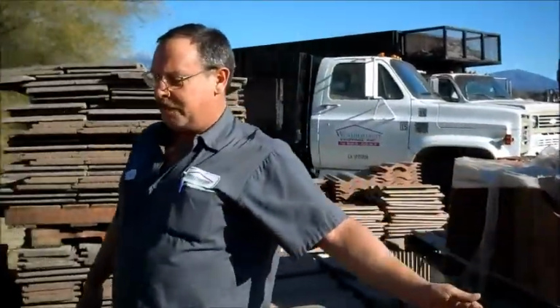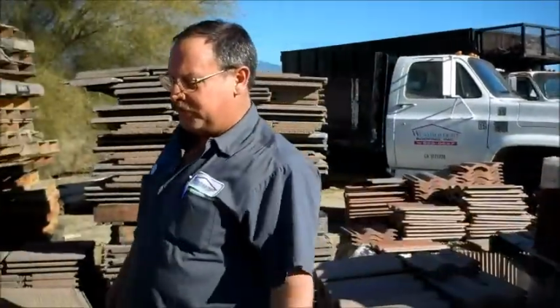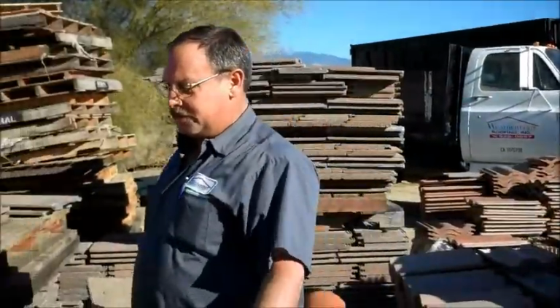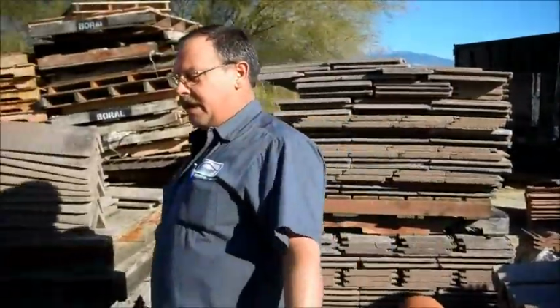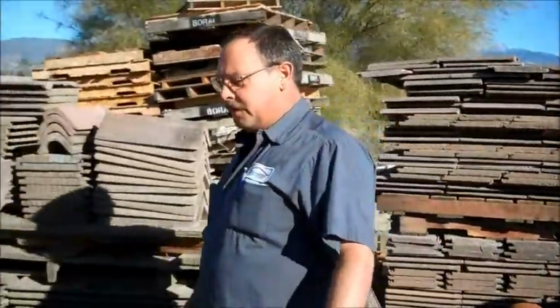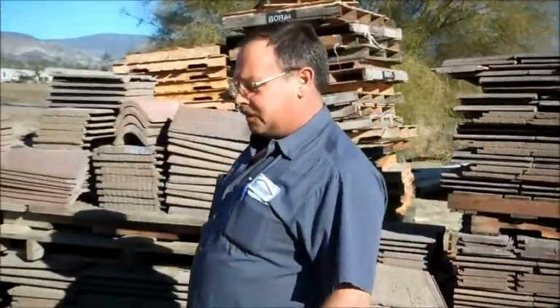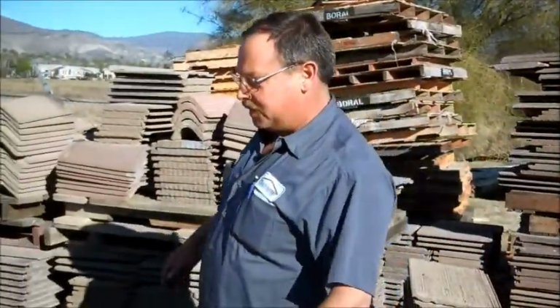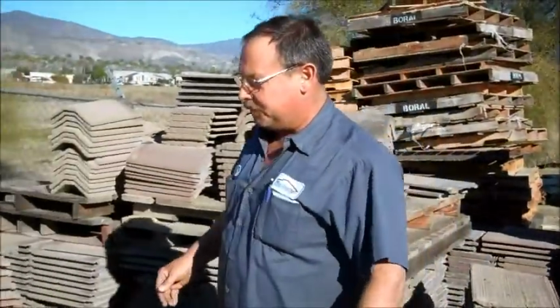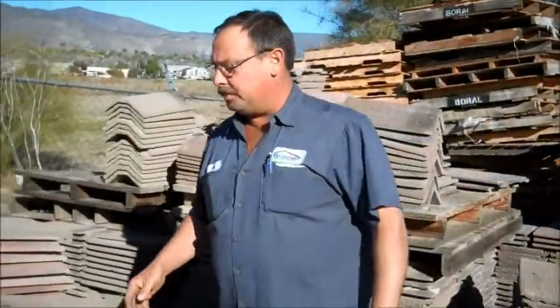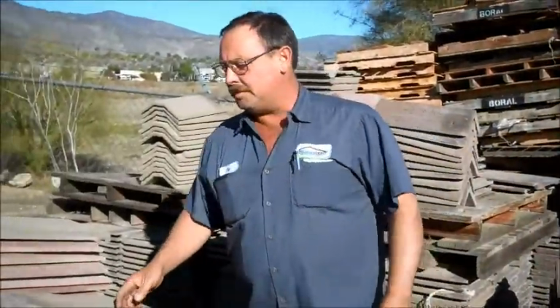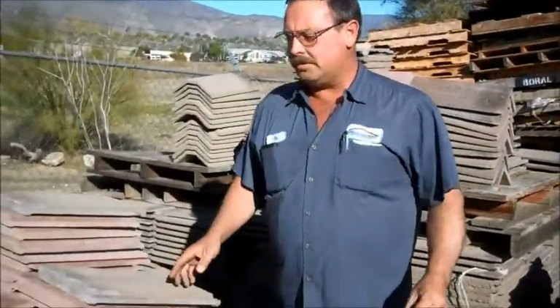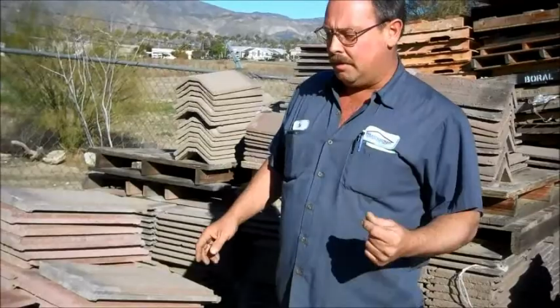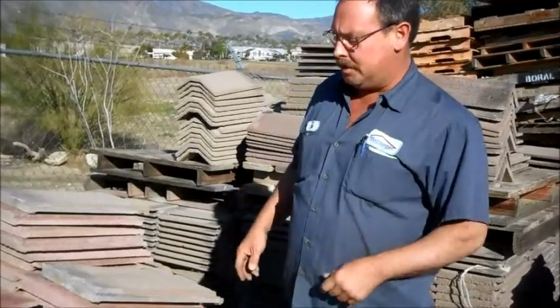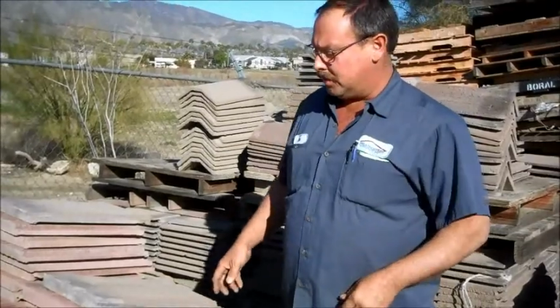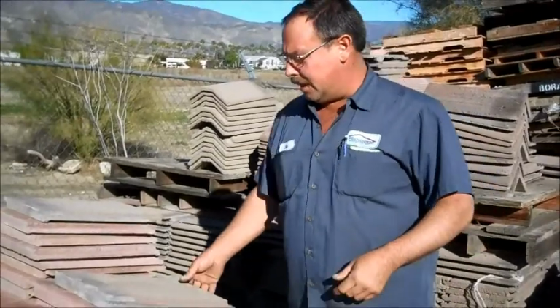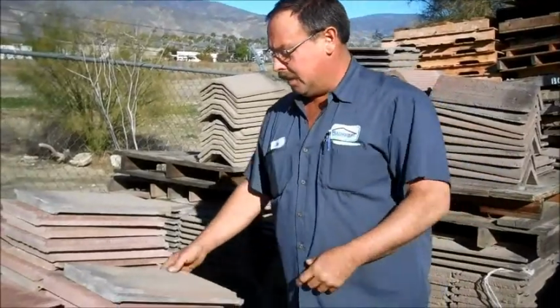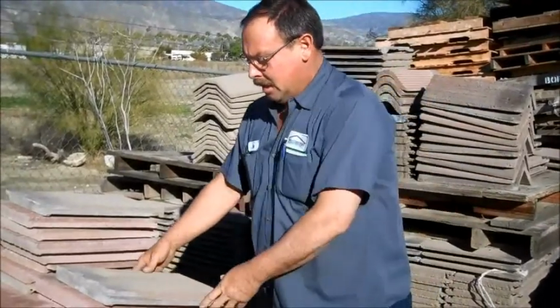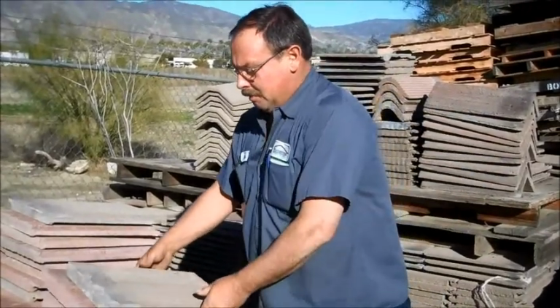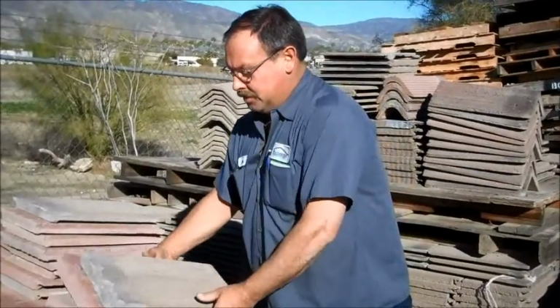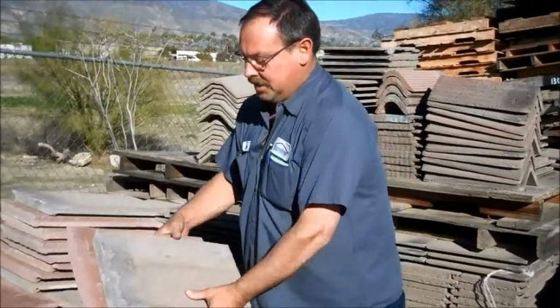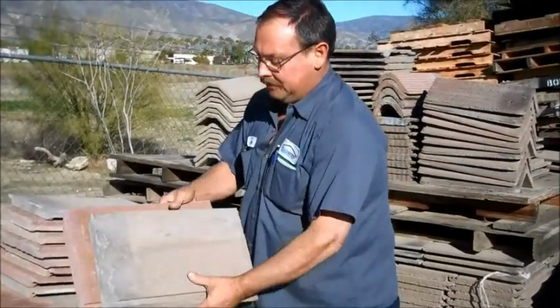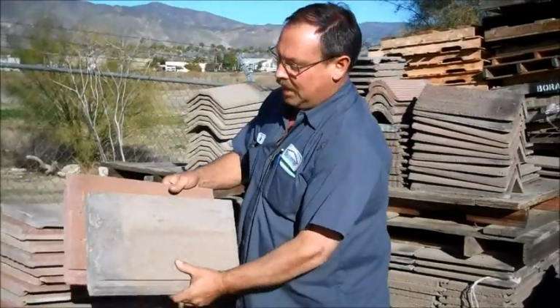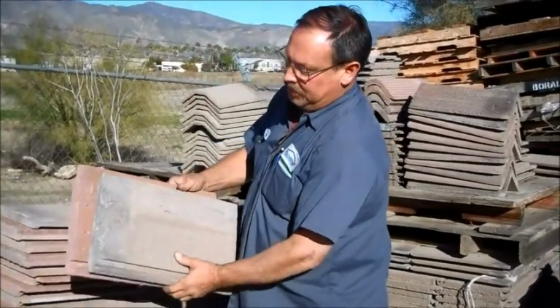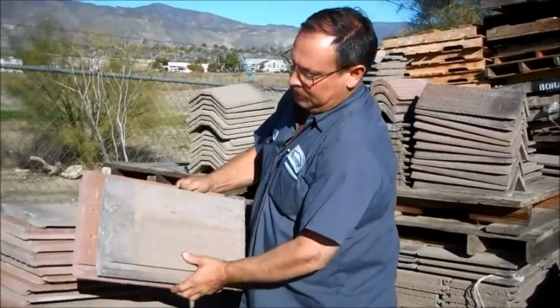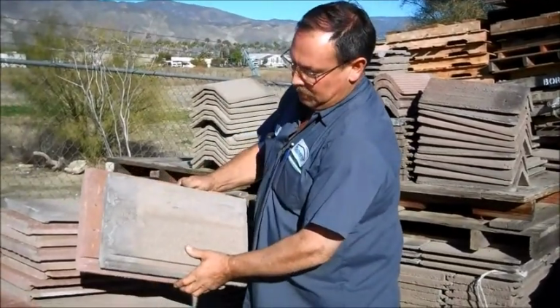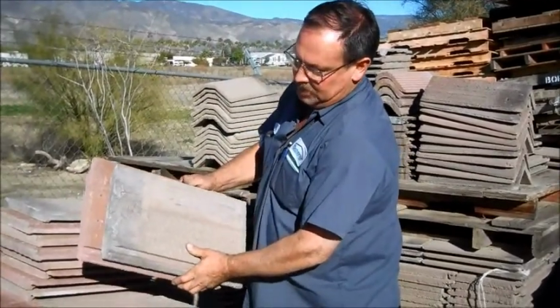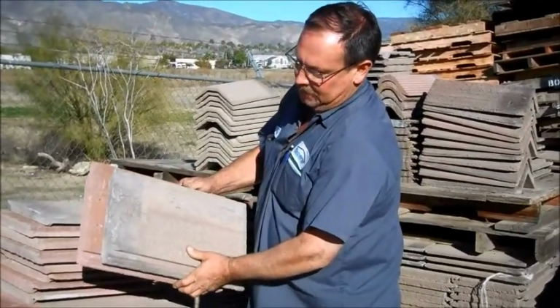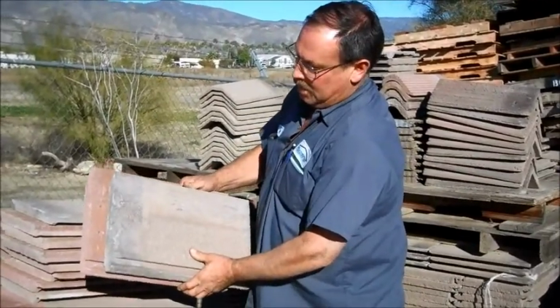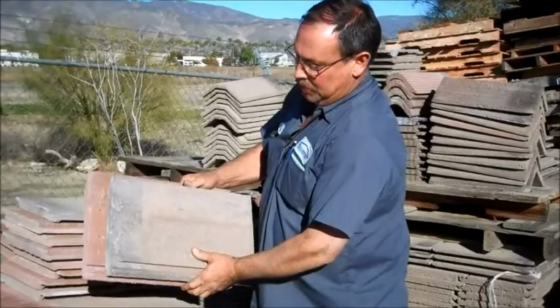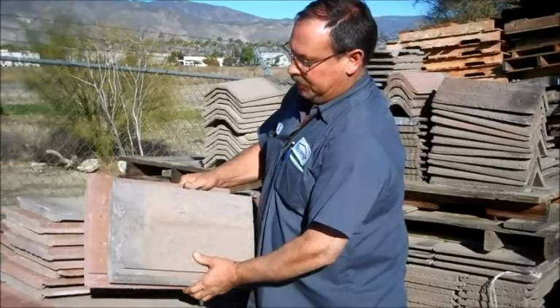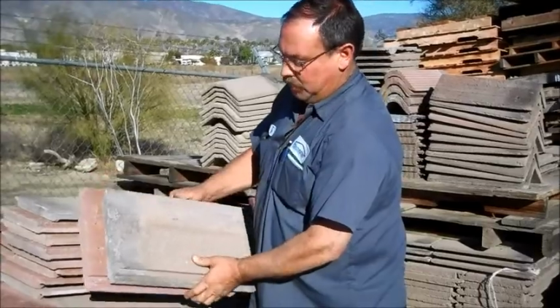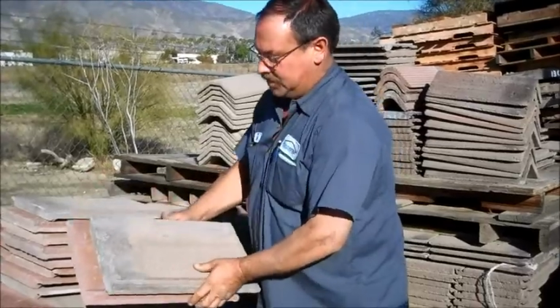What a lot of people don't understand is they think it's quite simple to replace a broken tile with another broken tile. But as you can see, I have two tiles here that look the same, but they're different widths.